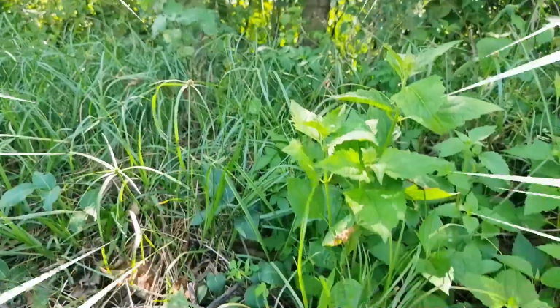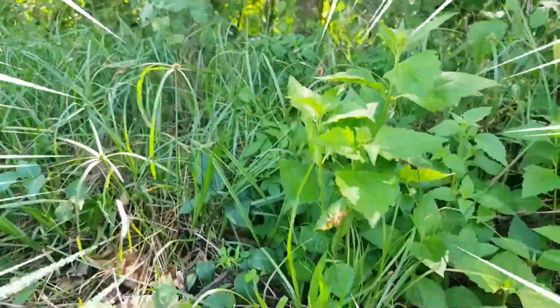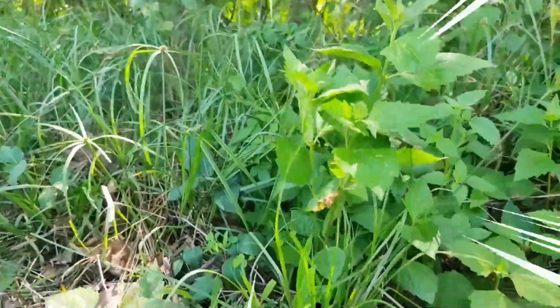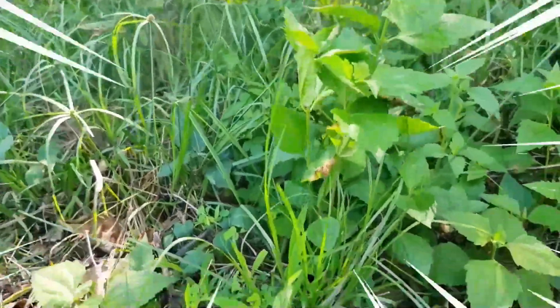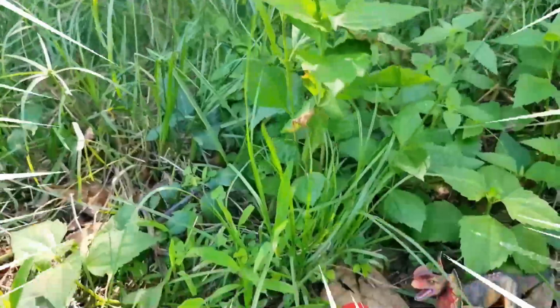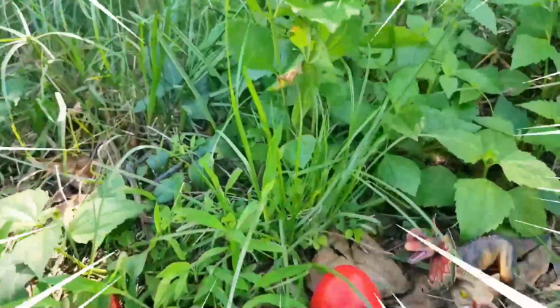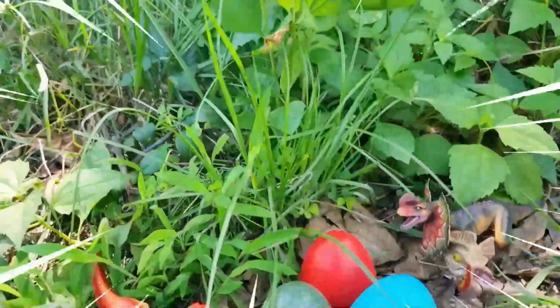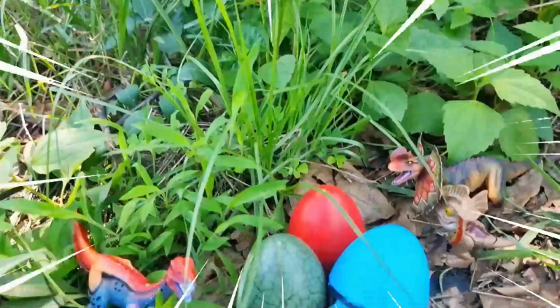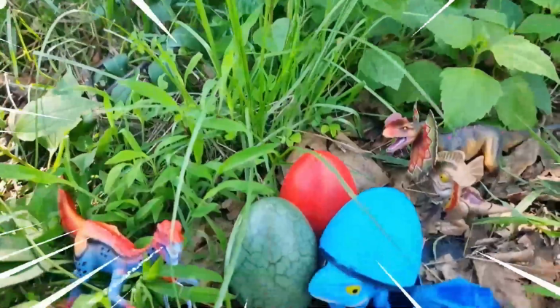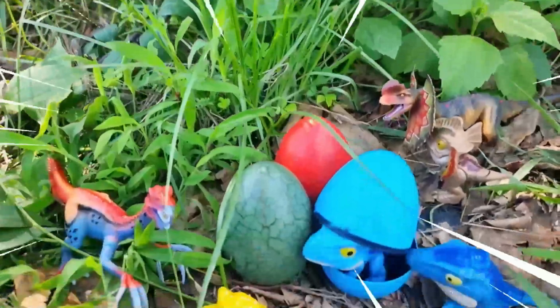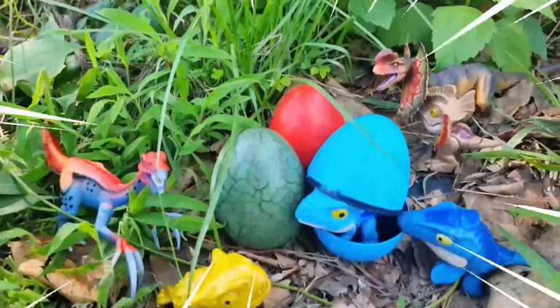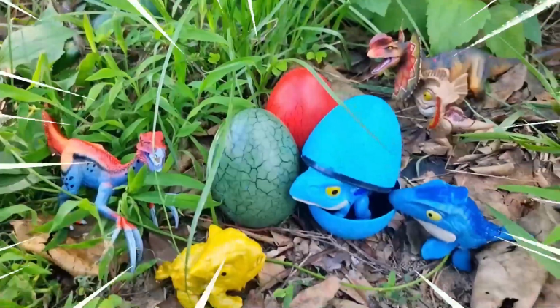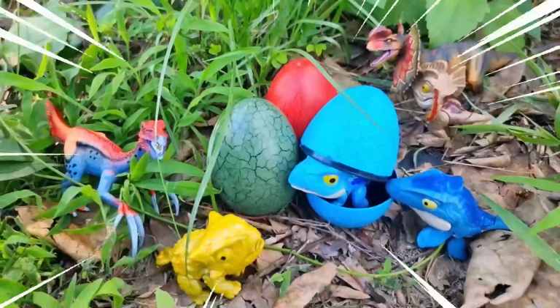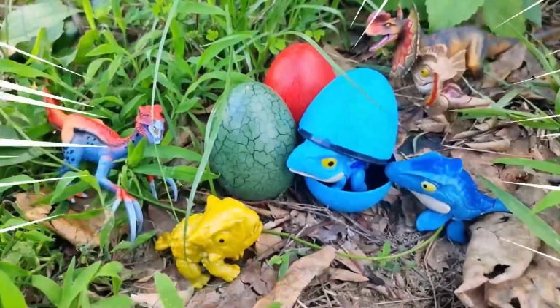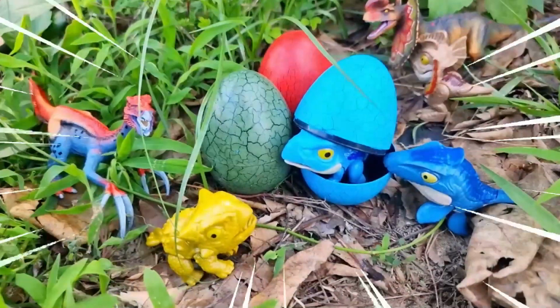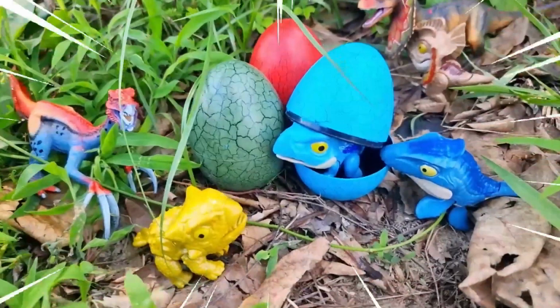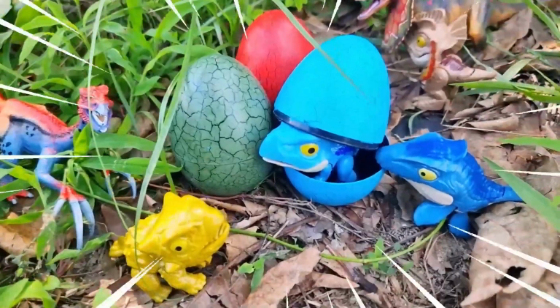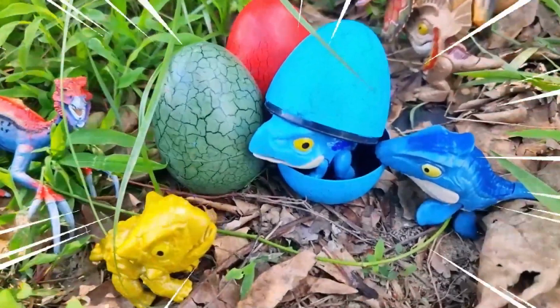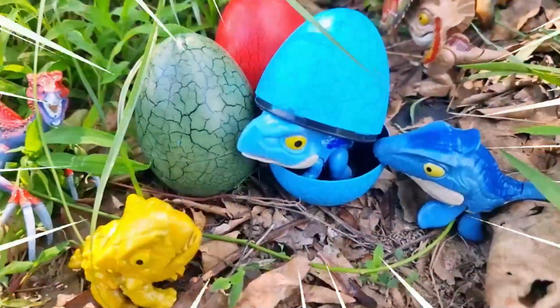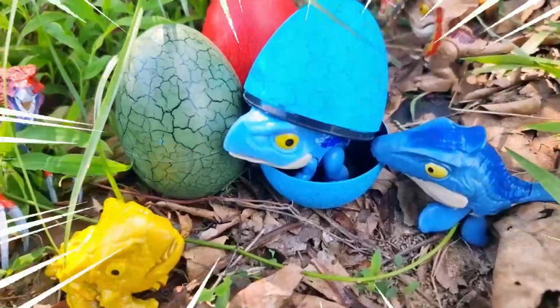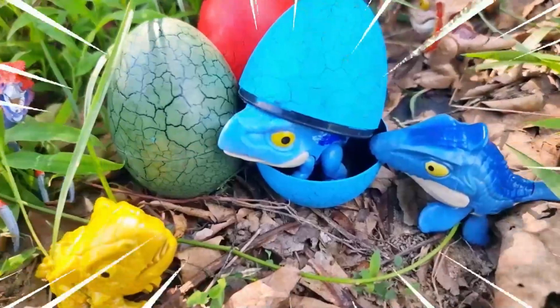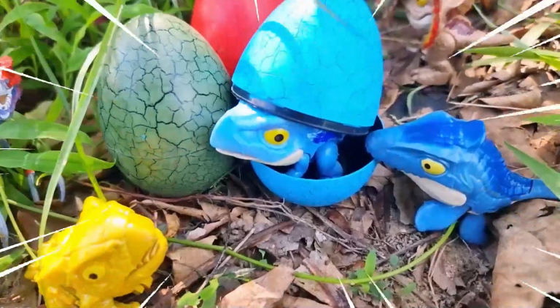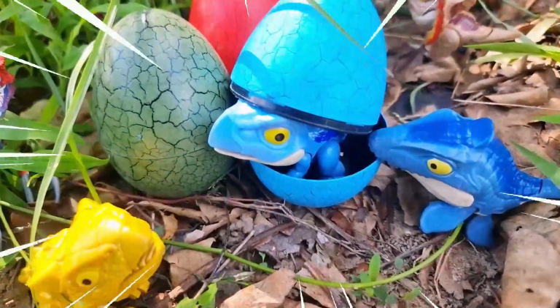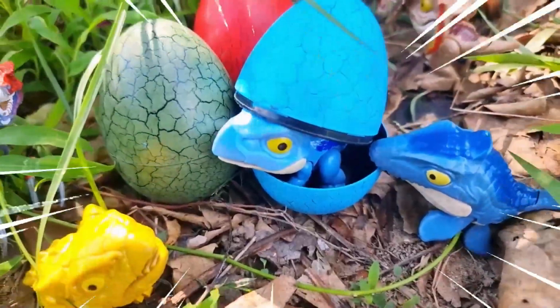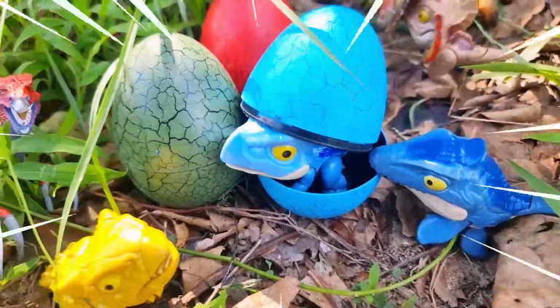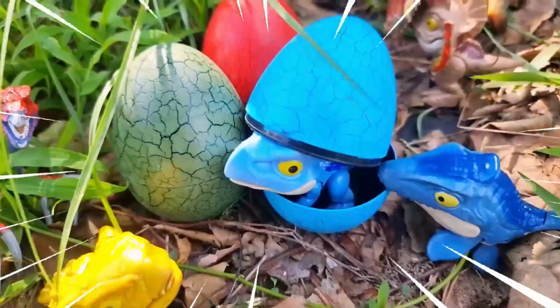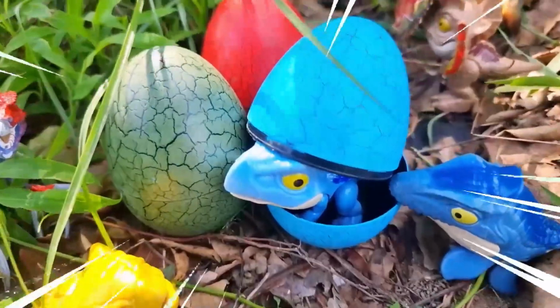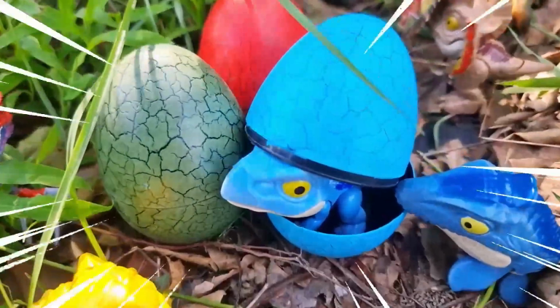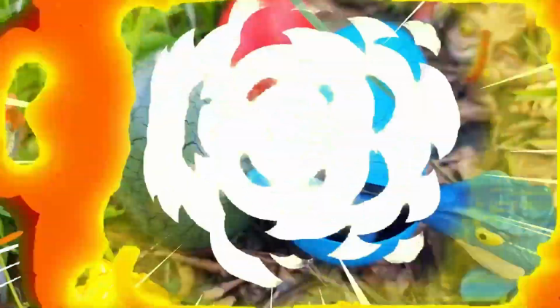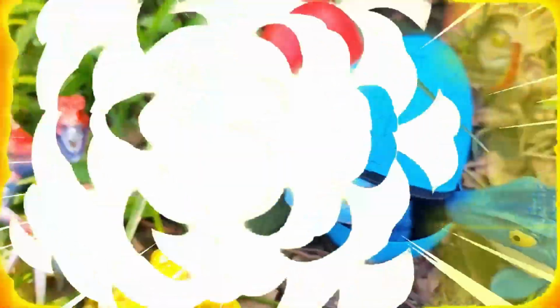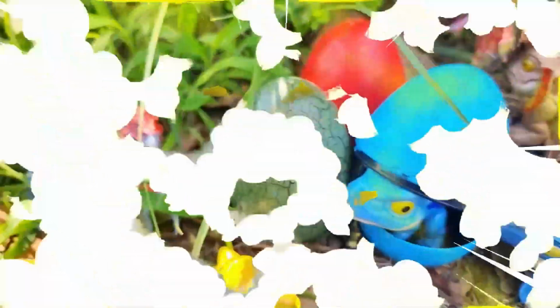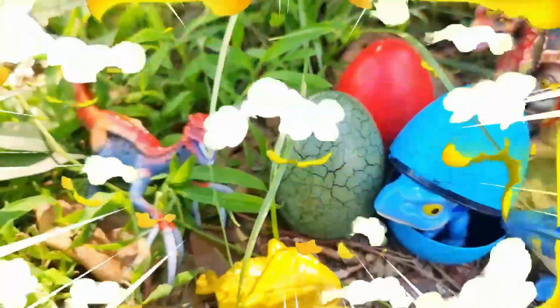Hello, hello! Welcome, friend, to my YouTube channel! Today, we will go and find dinosaurs in Jurassic World Dominion! Let's go!